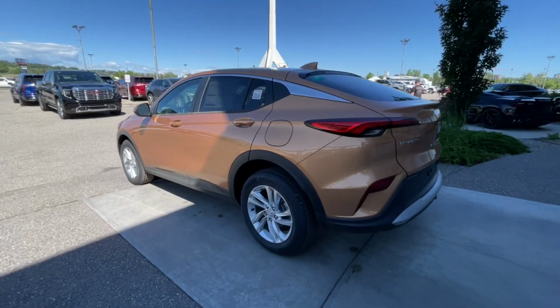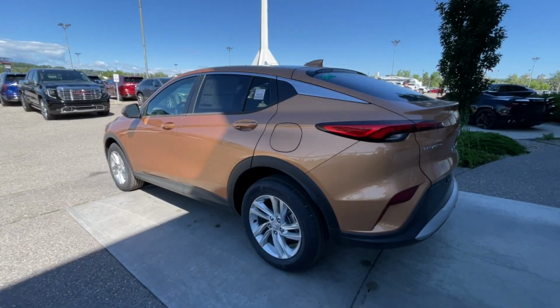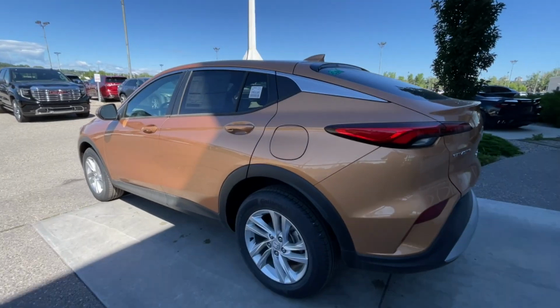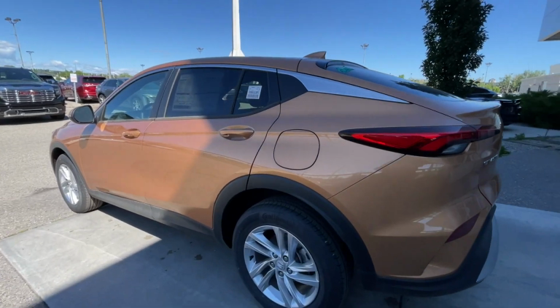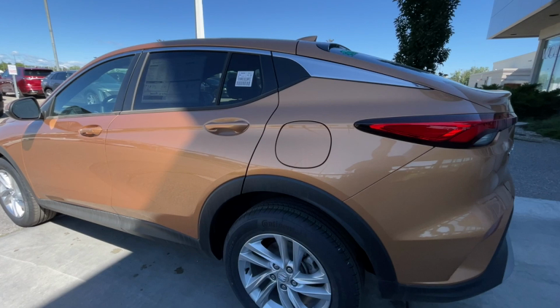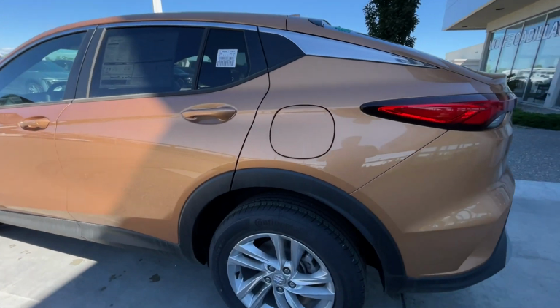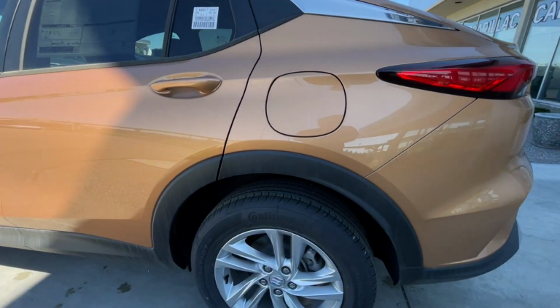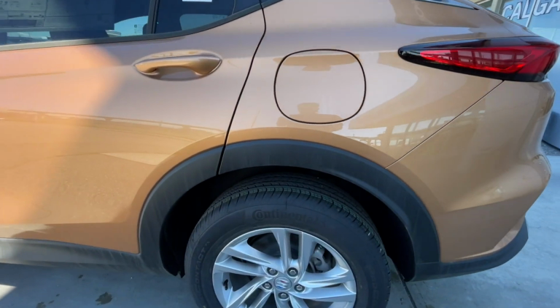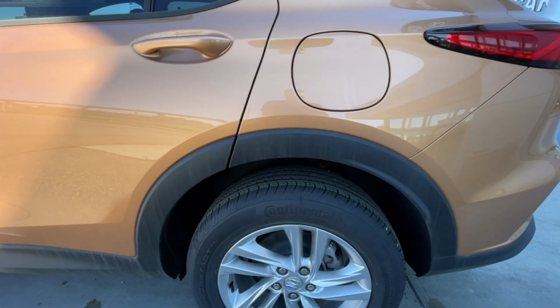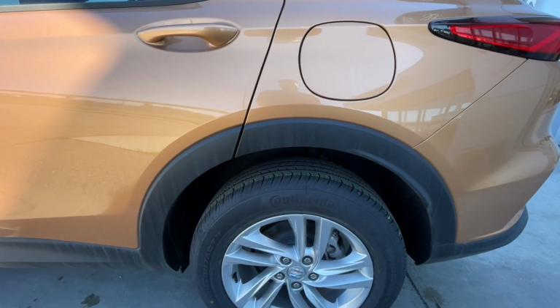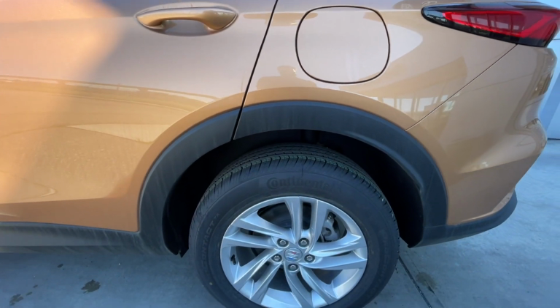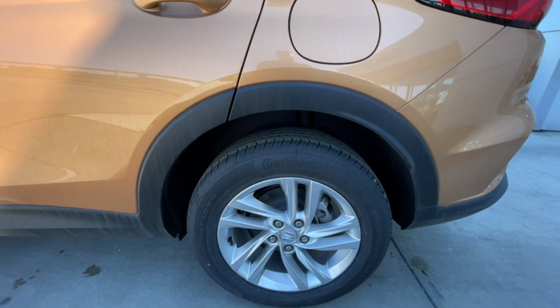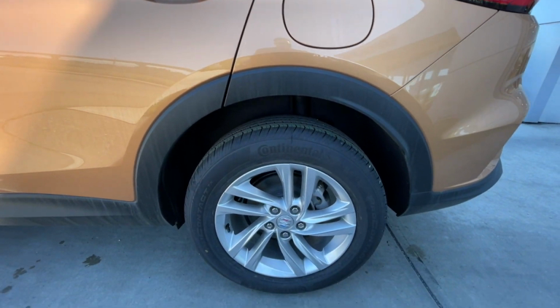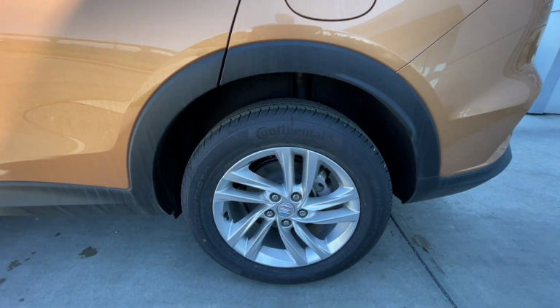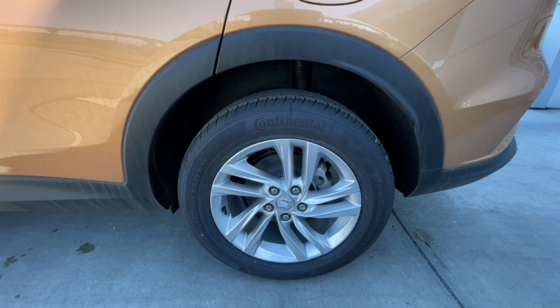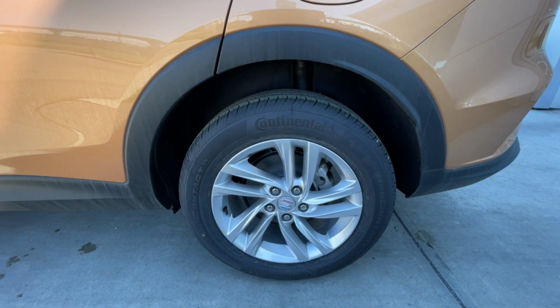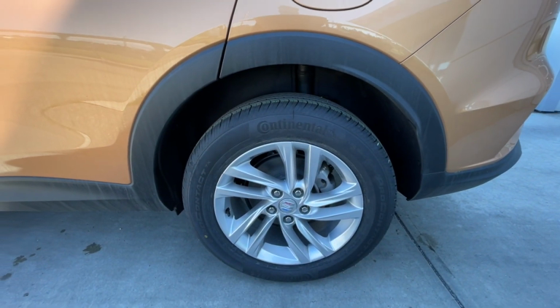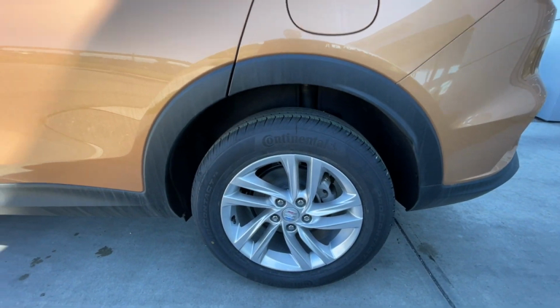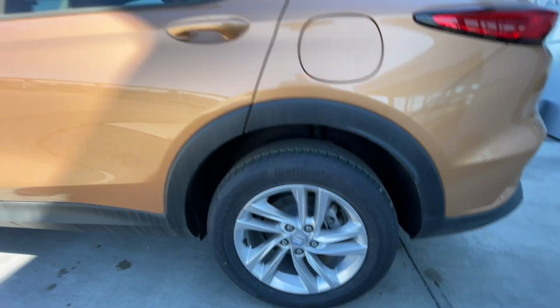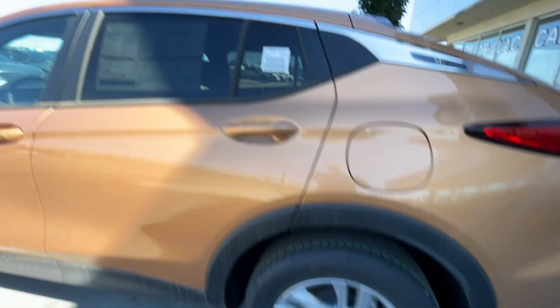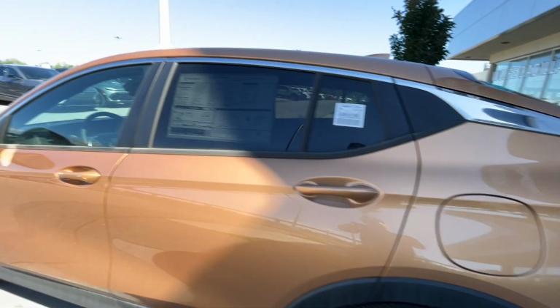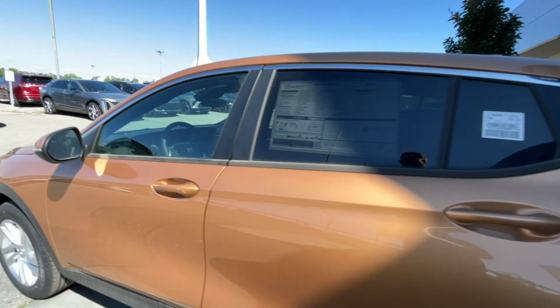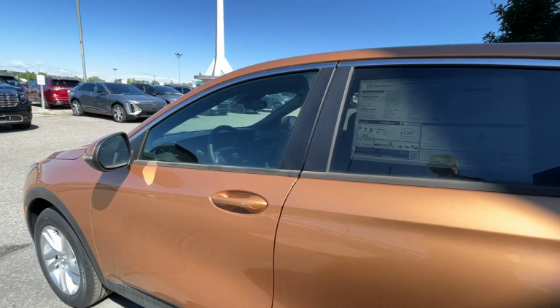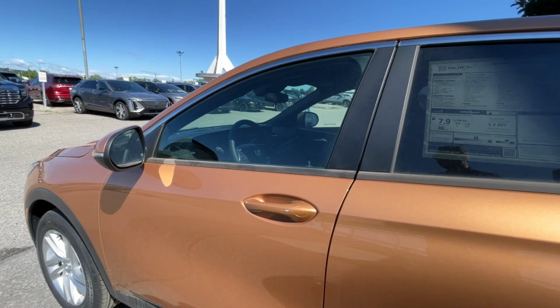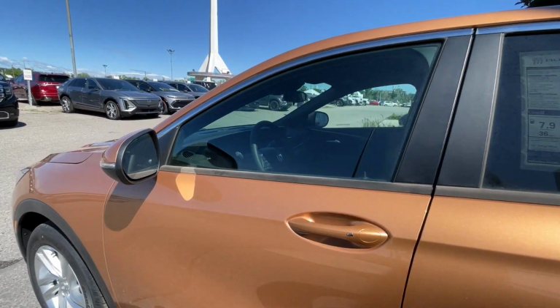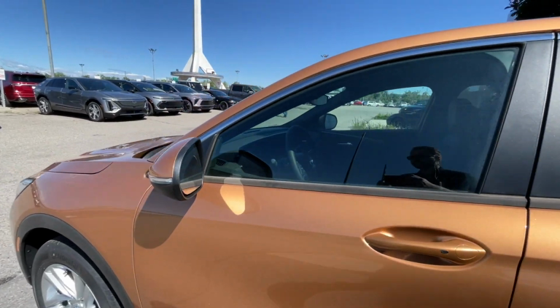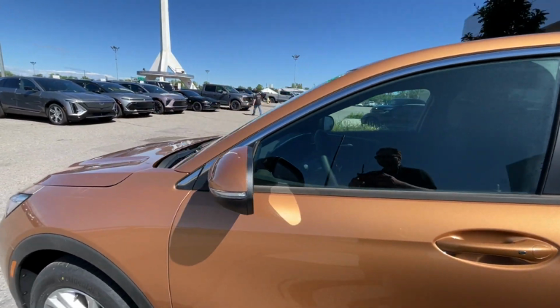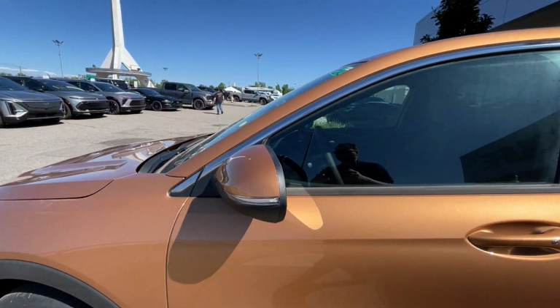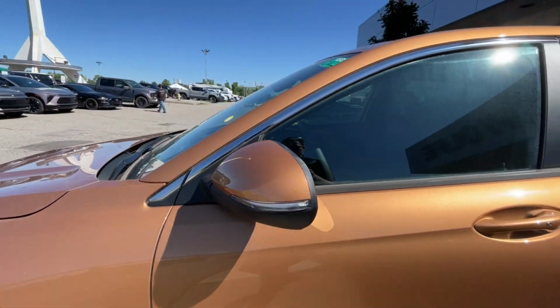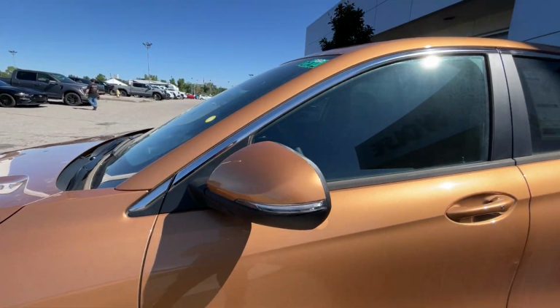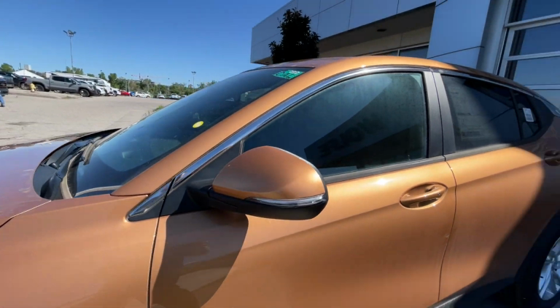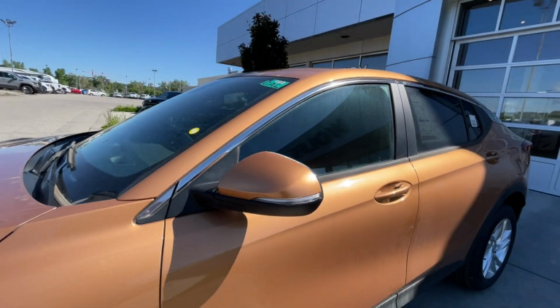Taking a look at the exterior of the Invista, starting off with the 17-inch wheels paired up with Continental Pro Contact tires. Moving on, we have paint-matched door handles and paint-matched mirrors with LED turn signals.